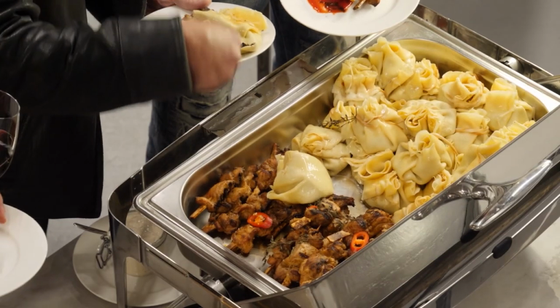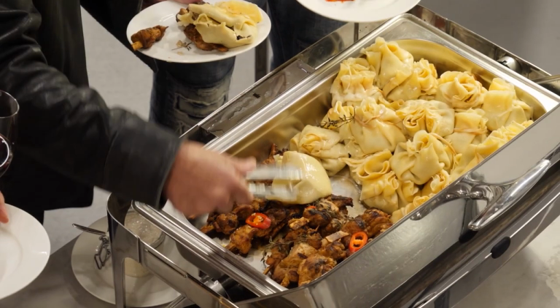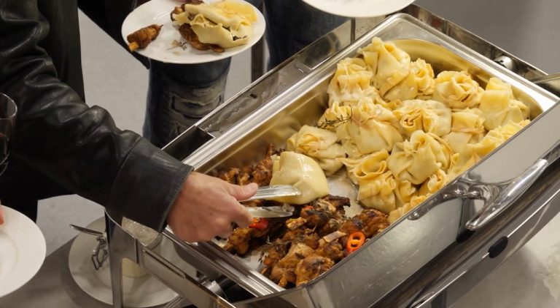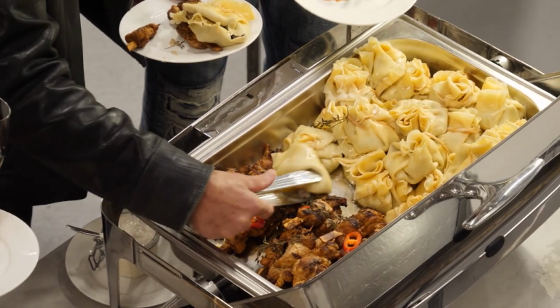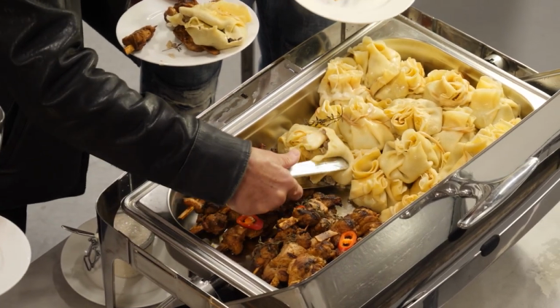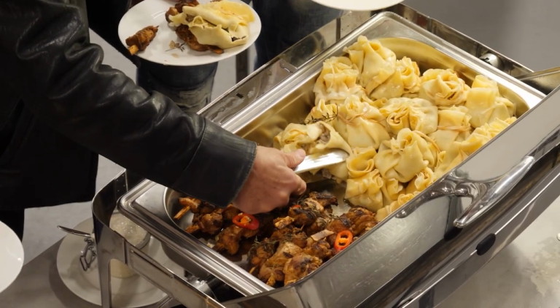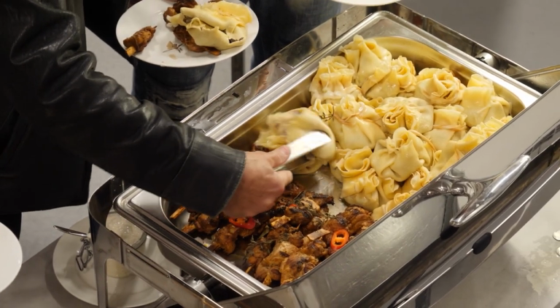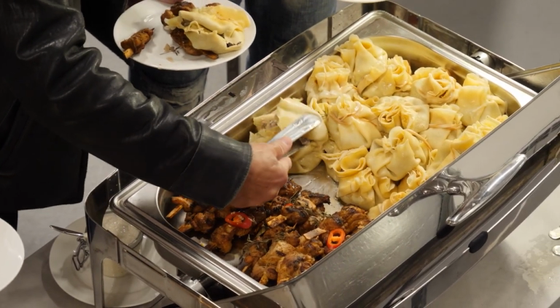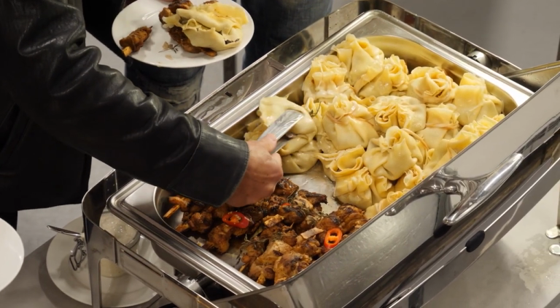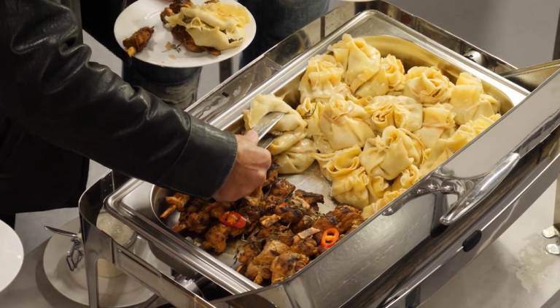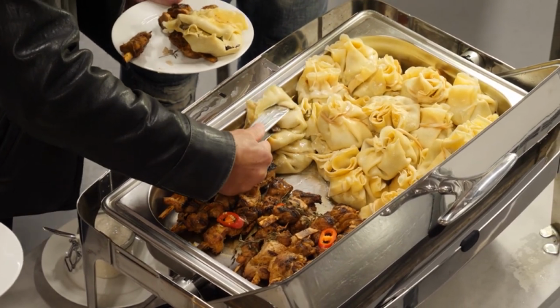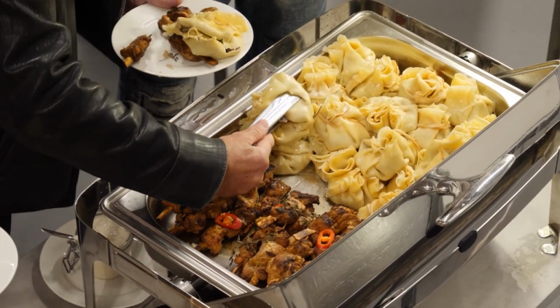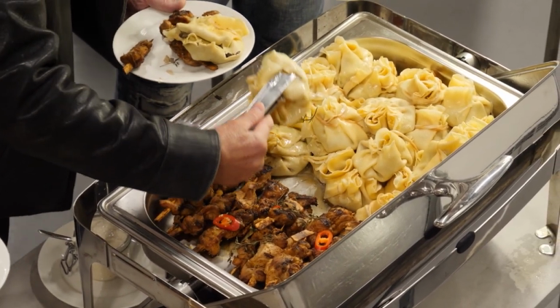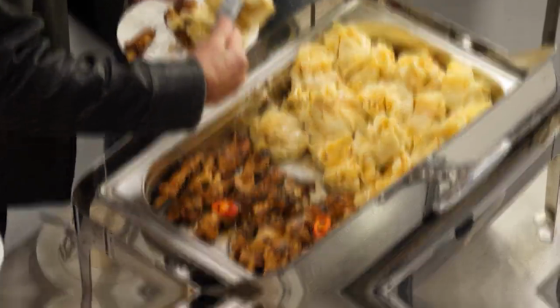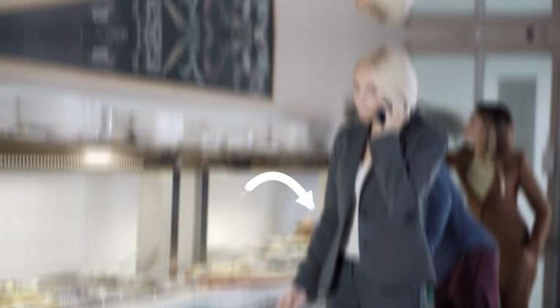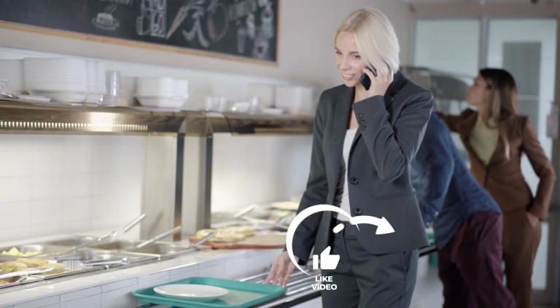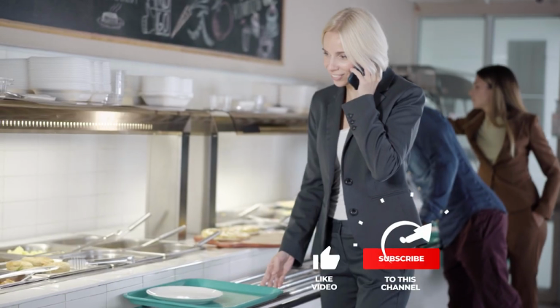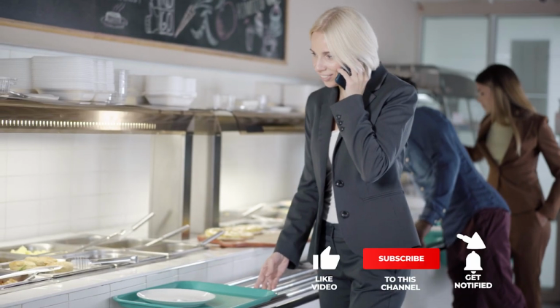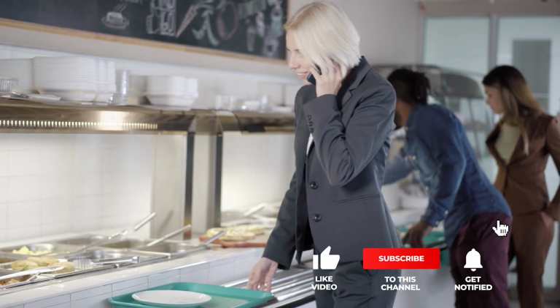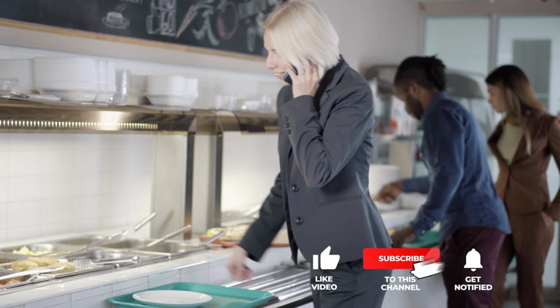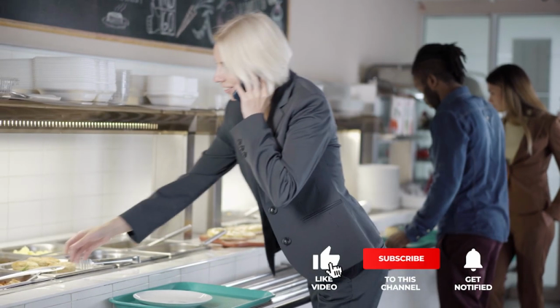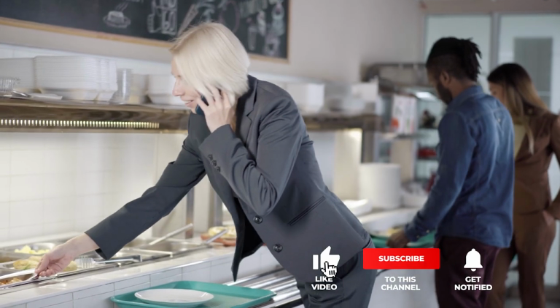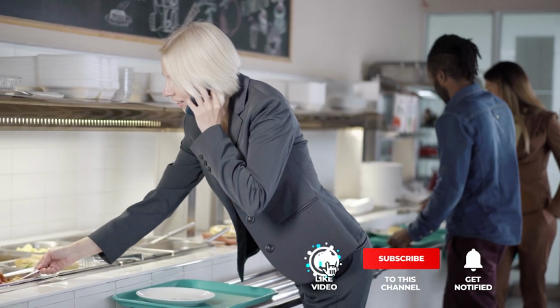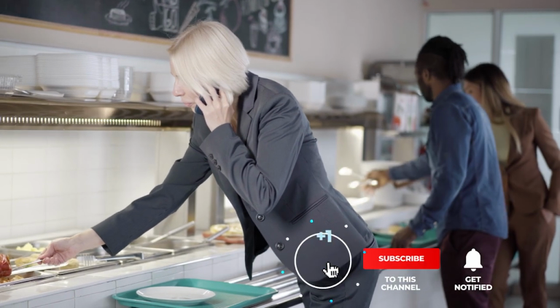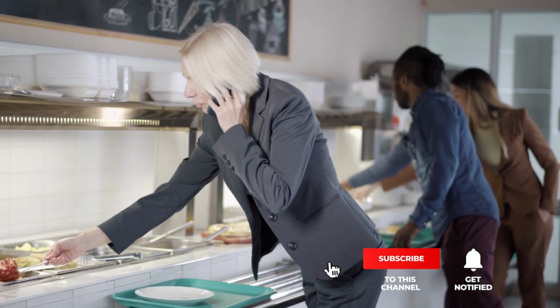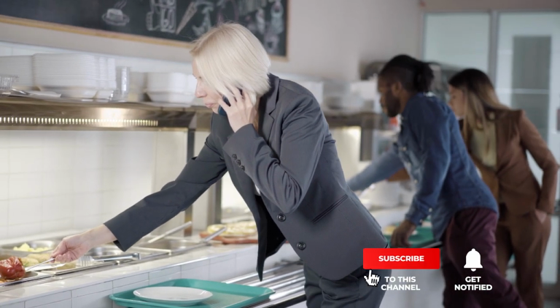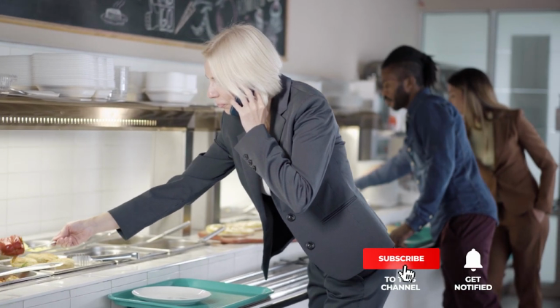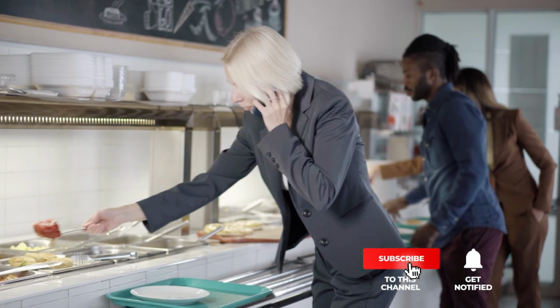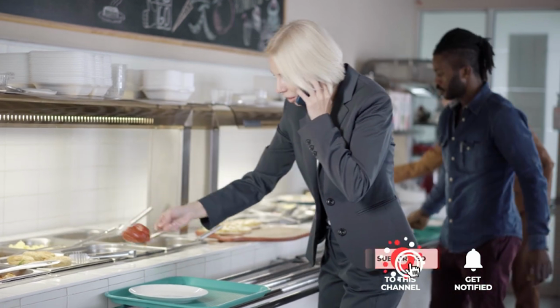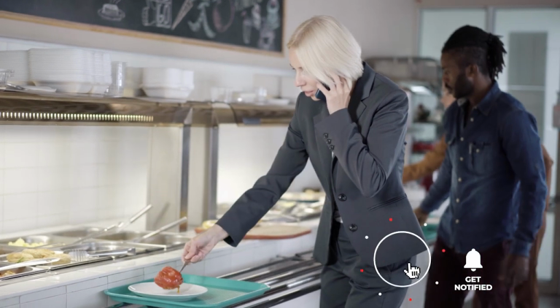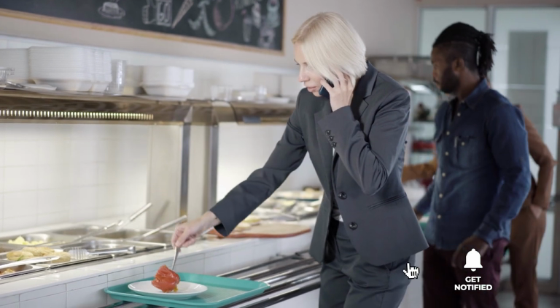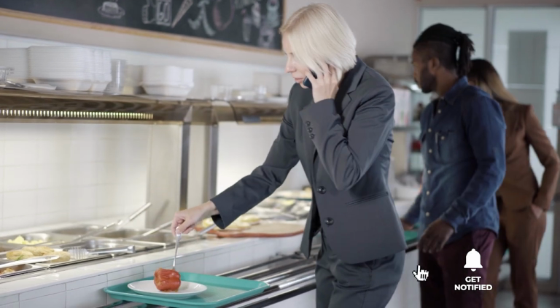Still haven't found a chafing dish that meets your needs? Well, keep watching because we have more lined up for you. If this is your first time visiting our channel, be sure to subscribe and hit the bell icon to receive notifications of our next videos.